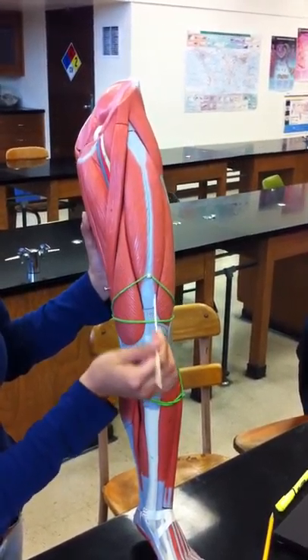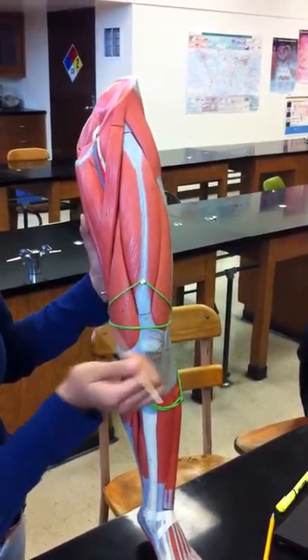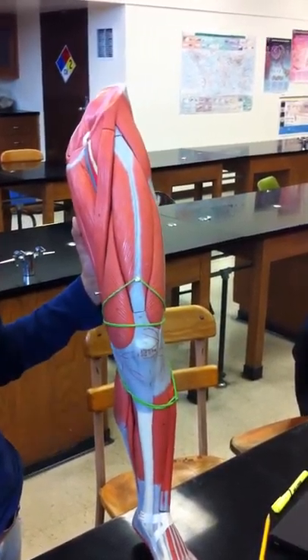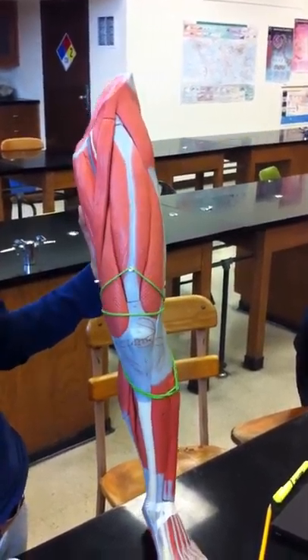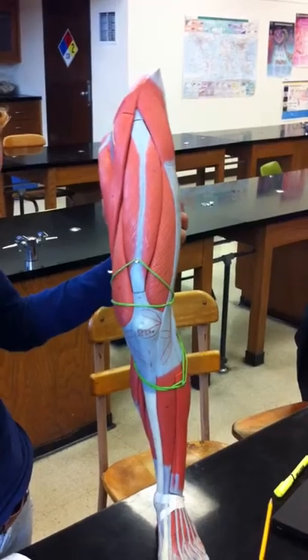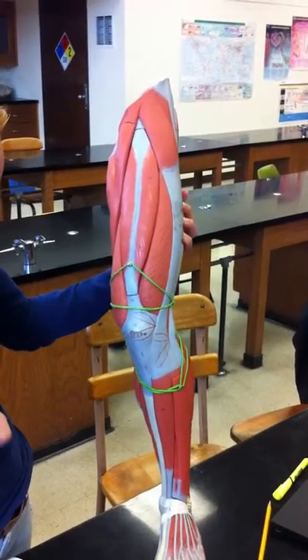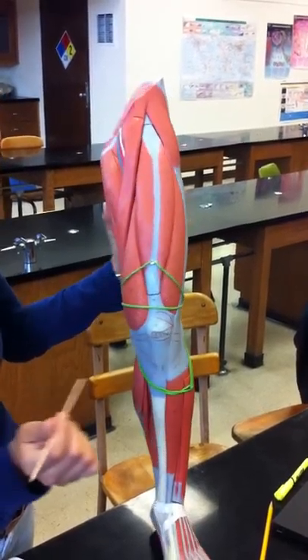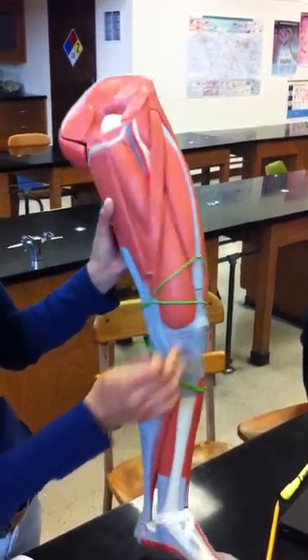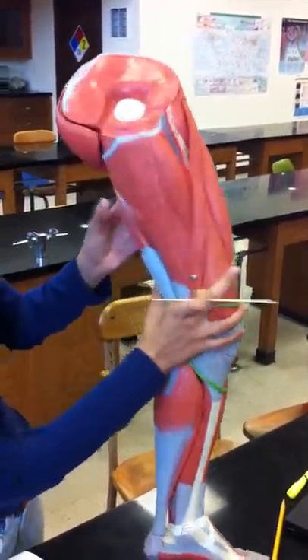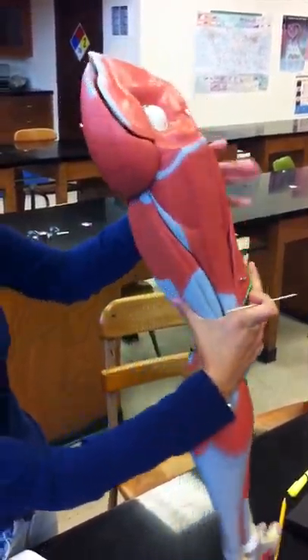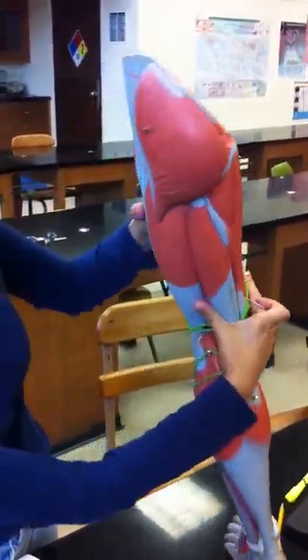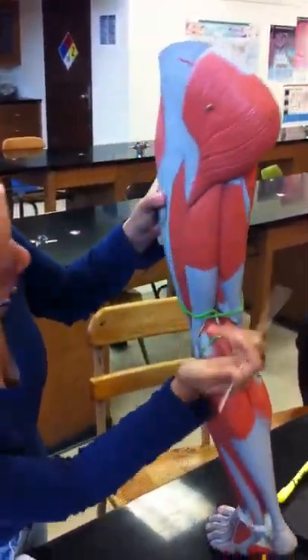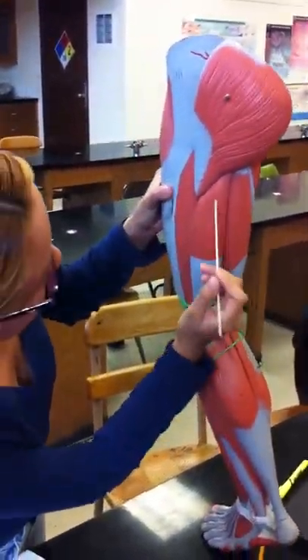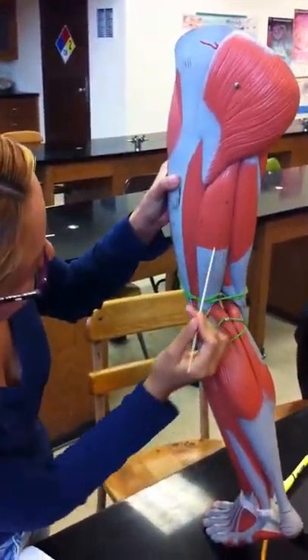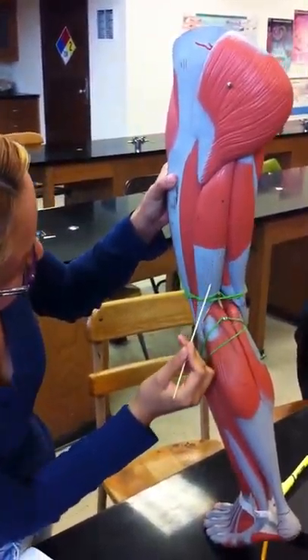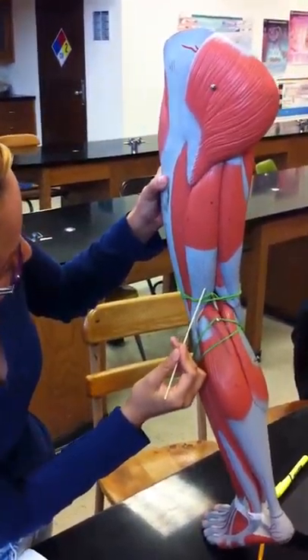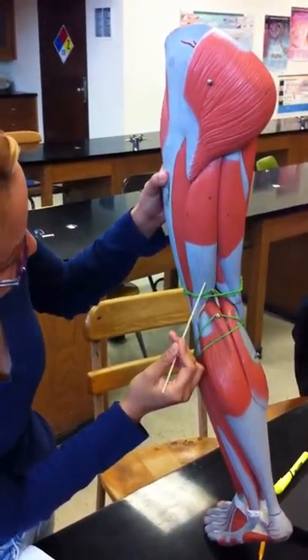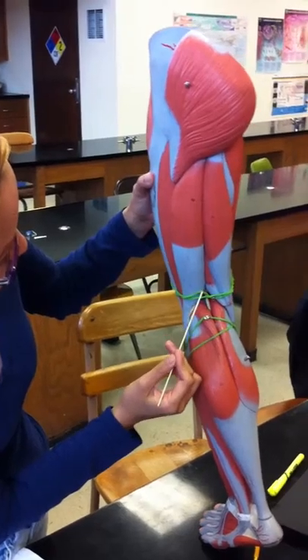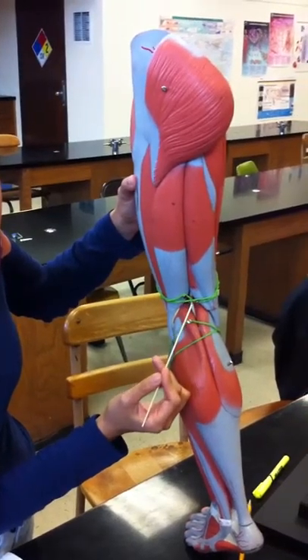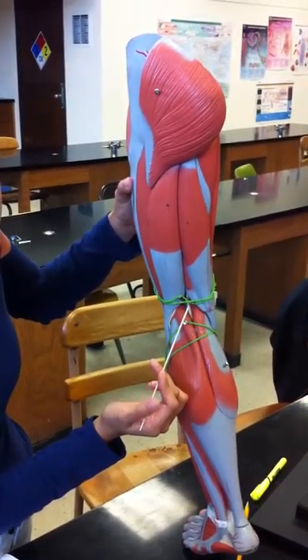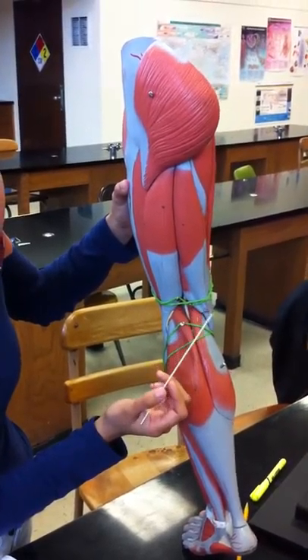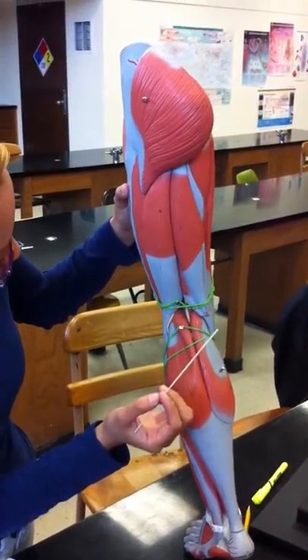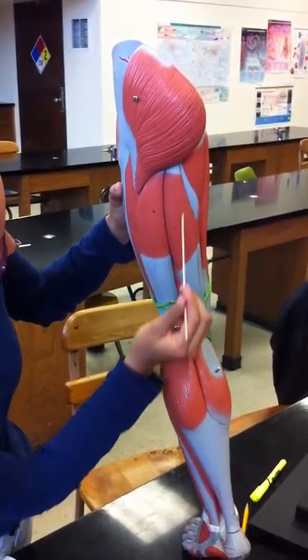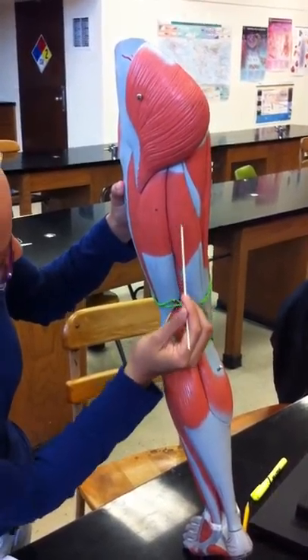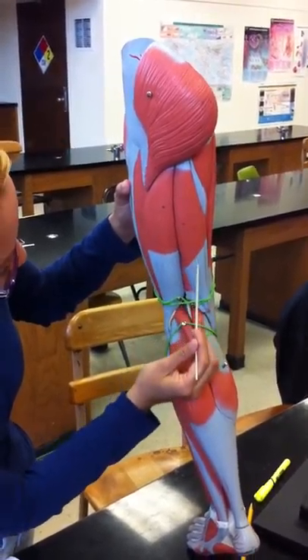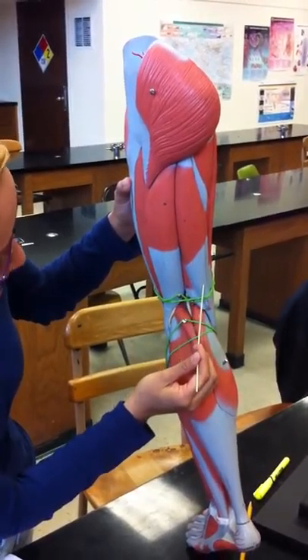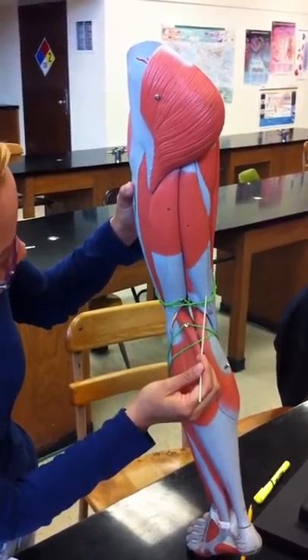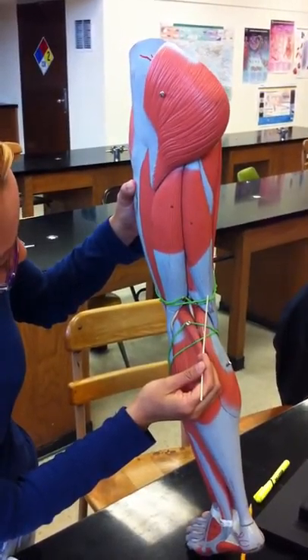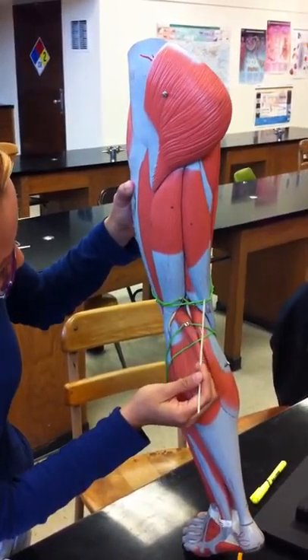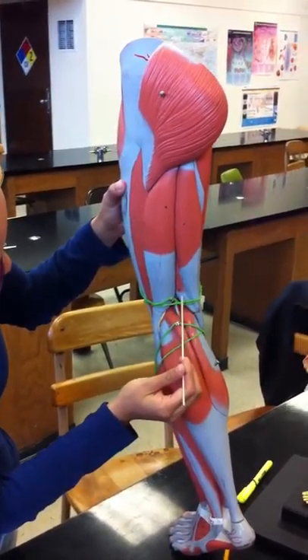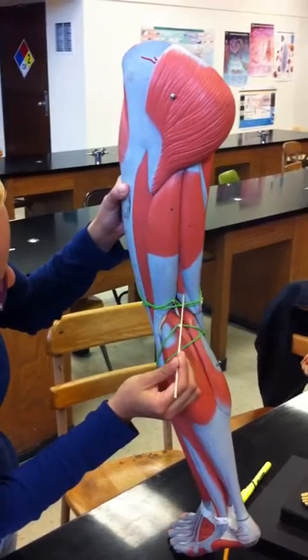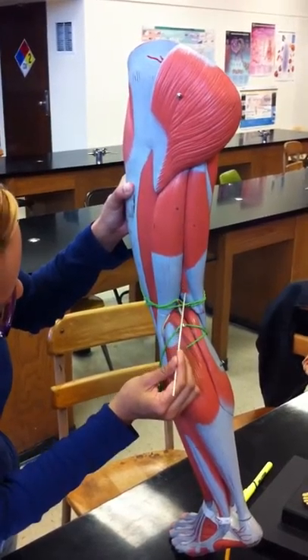Bicep femoris — it's going to be this one. Semitendinosus — this one right here. Semimembranosus — it's this one.